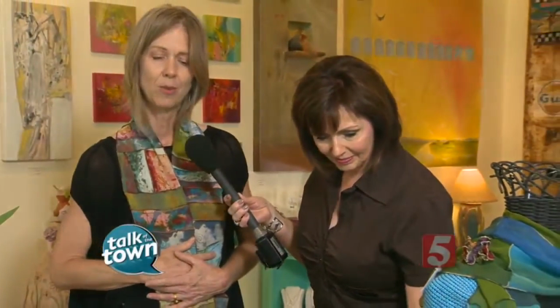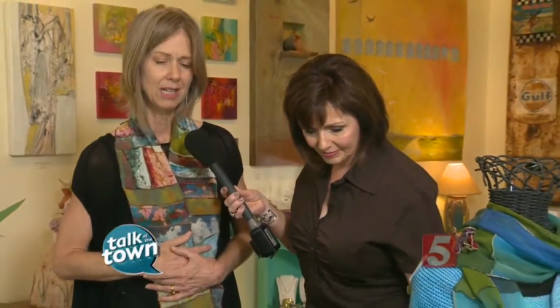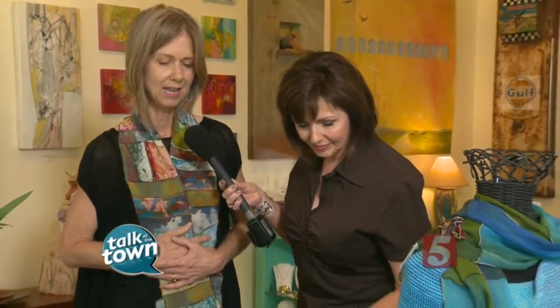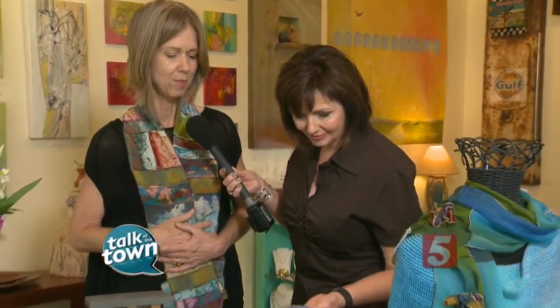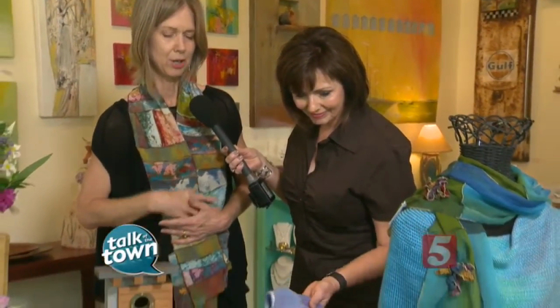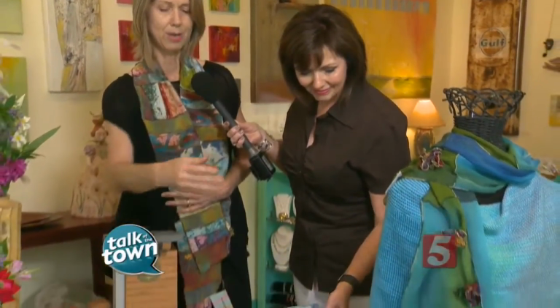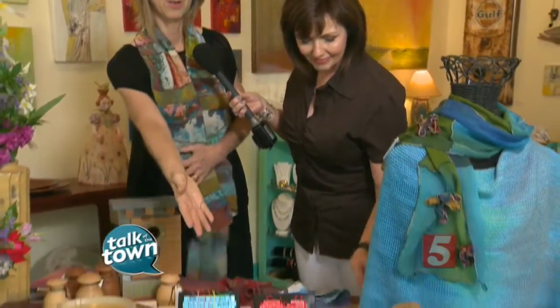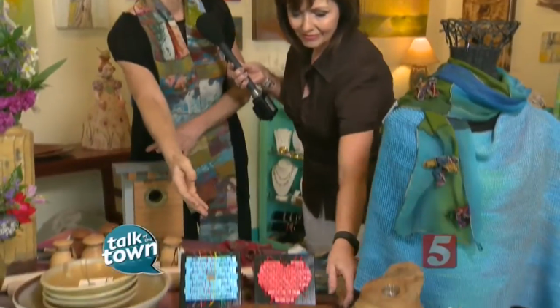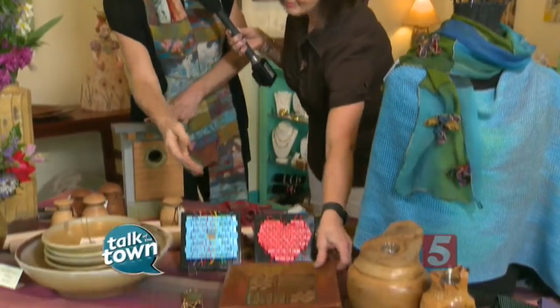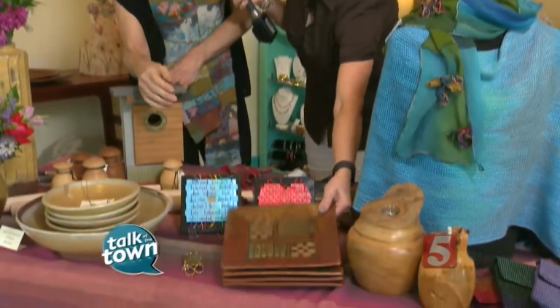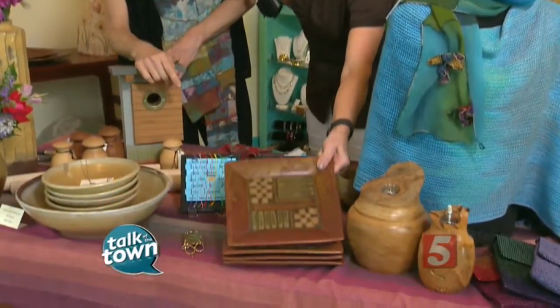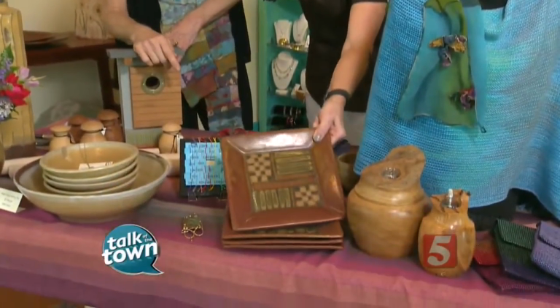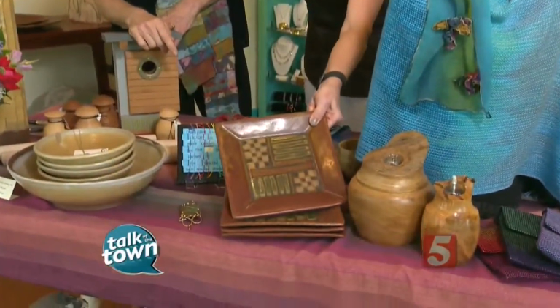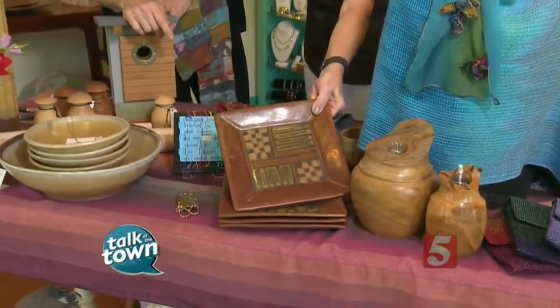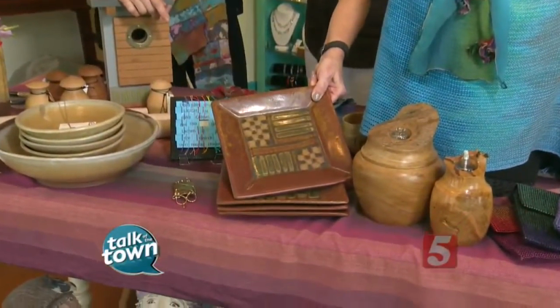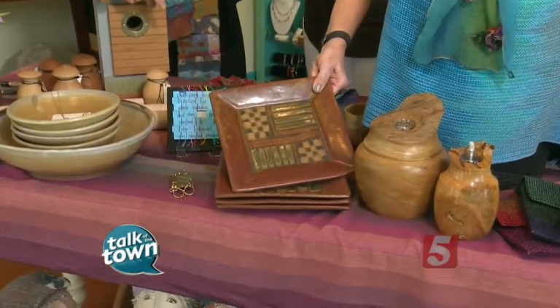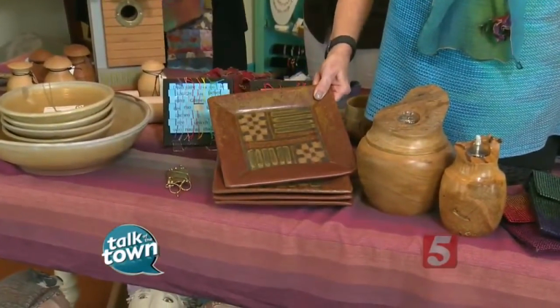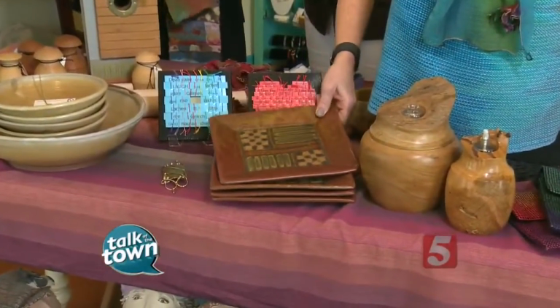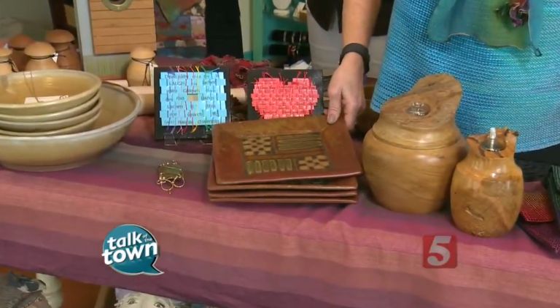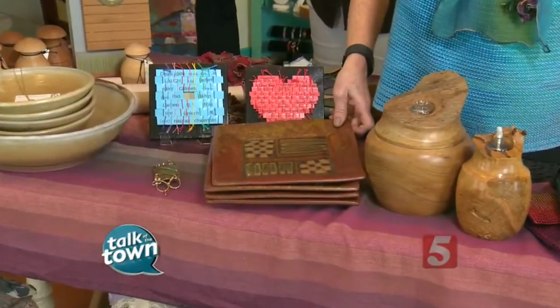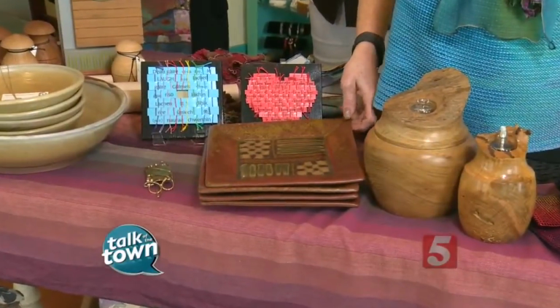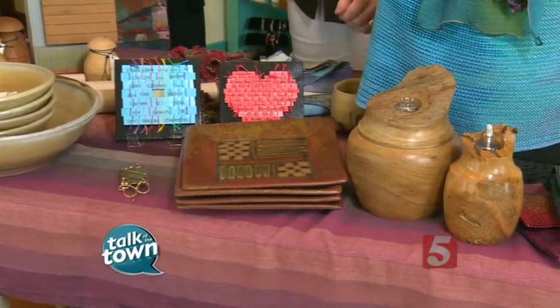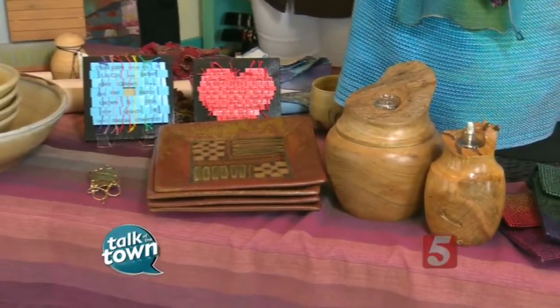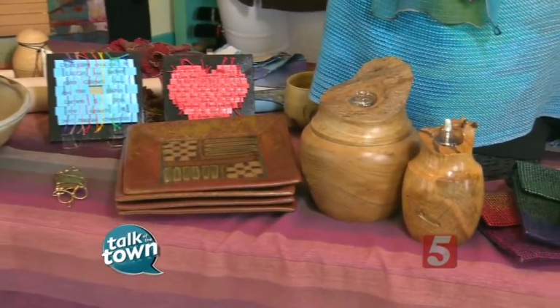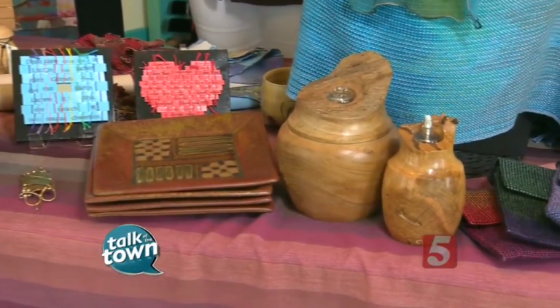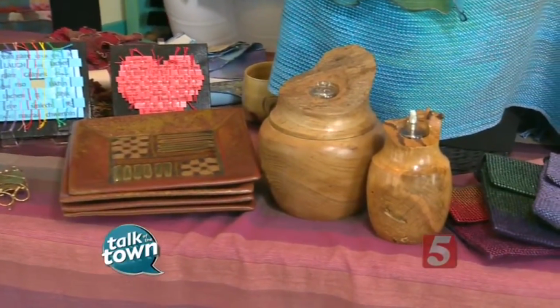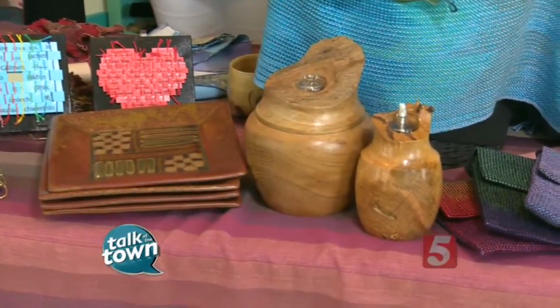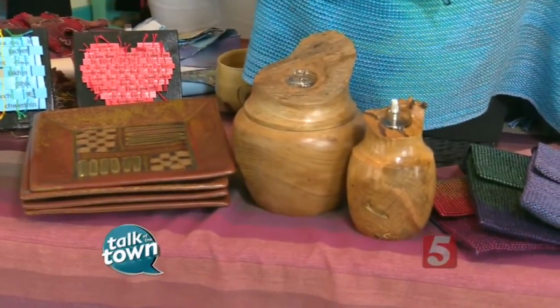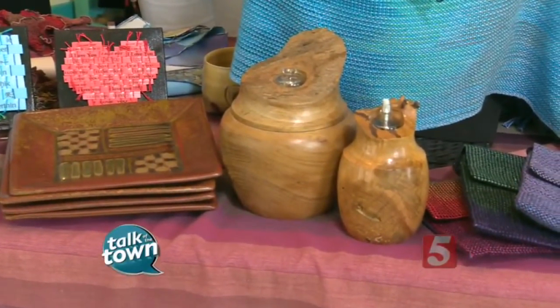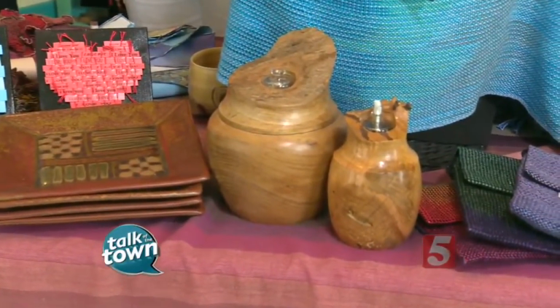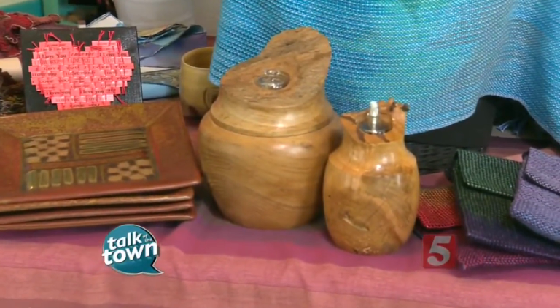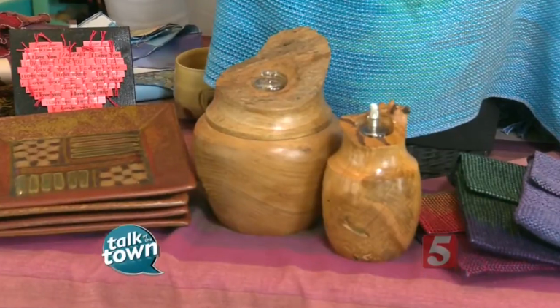Everybody loves clay. We have Marissa Tobler up here in the front. Her work is very distinctive. It's a beautiful plate. And then we also have turned wood by Rick Murray in the northeast part of the state. Oil lamps — gorgeous. You can find anything that you want here at this fair.